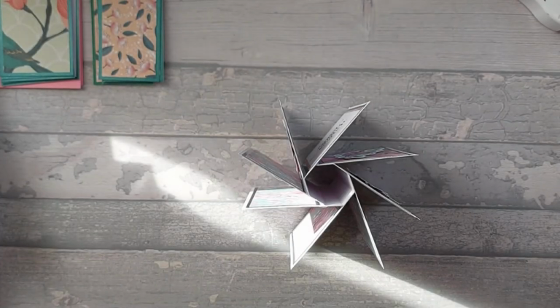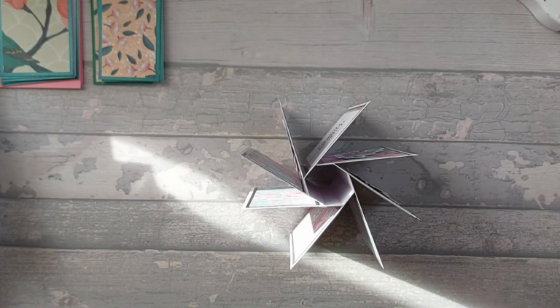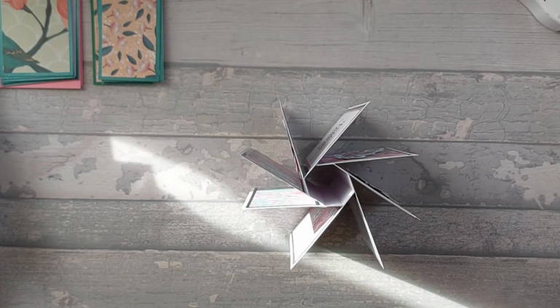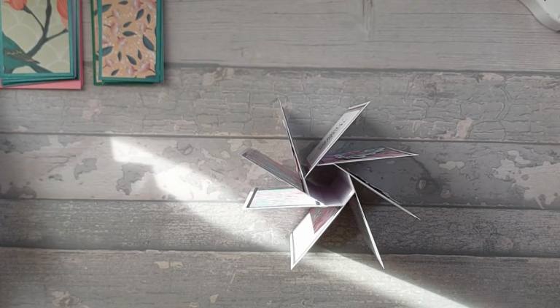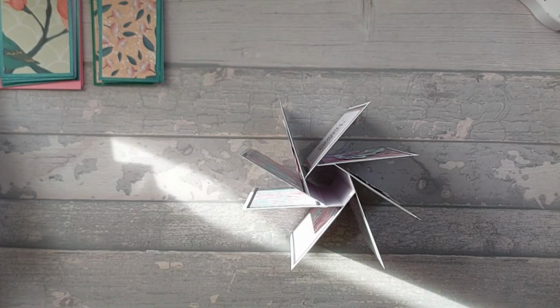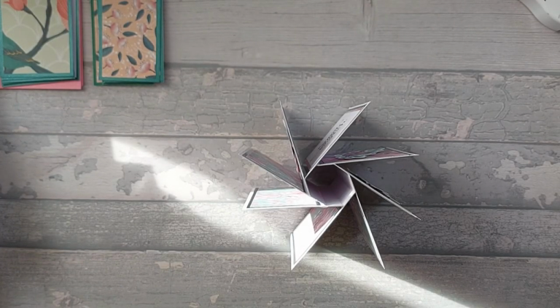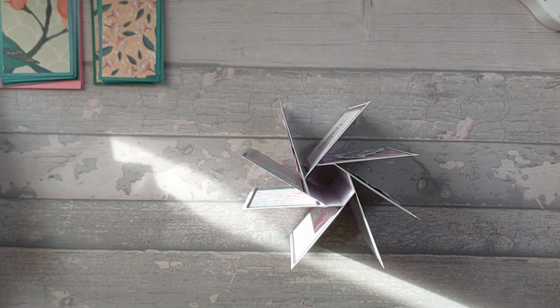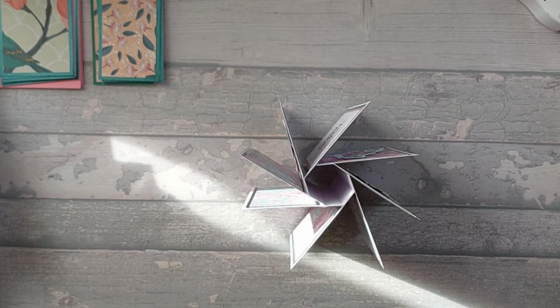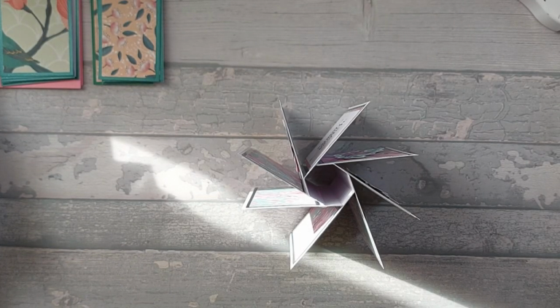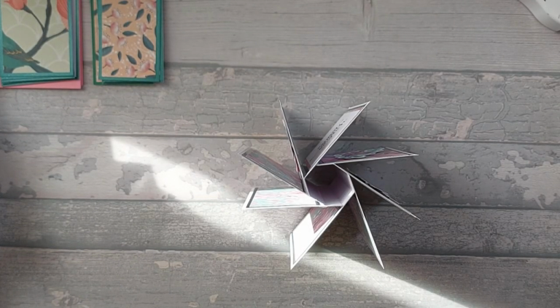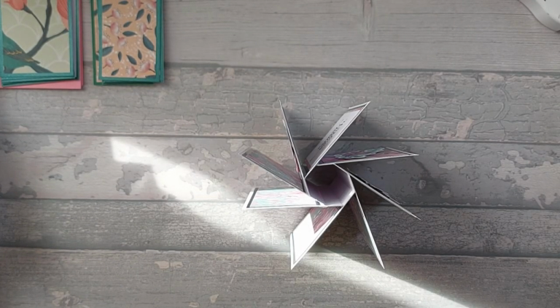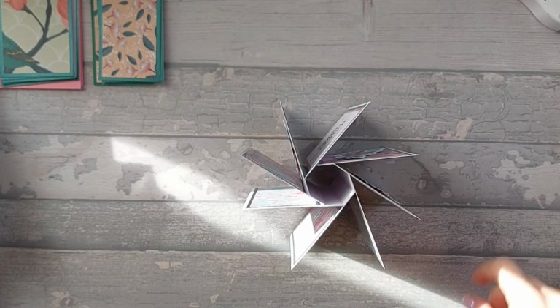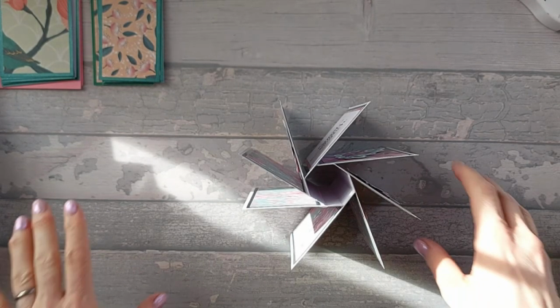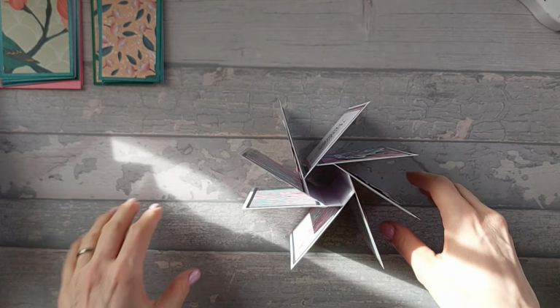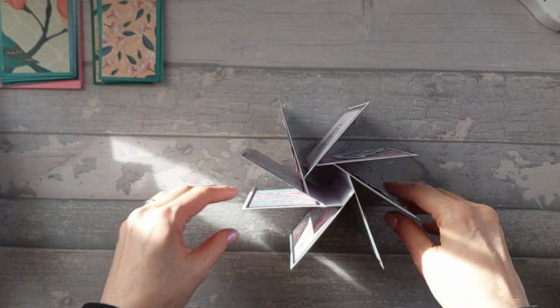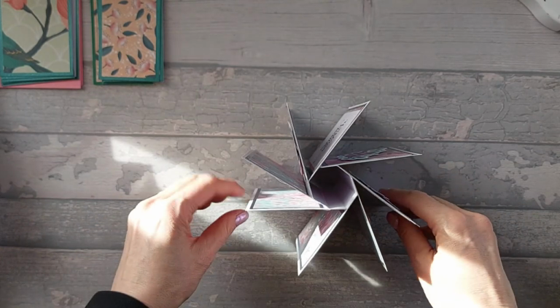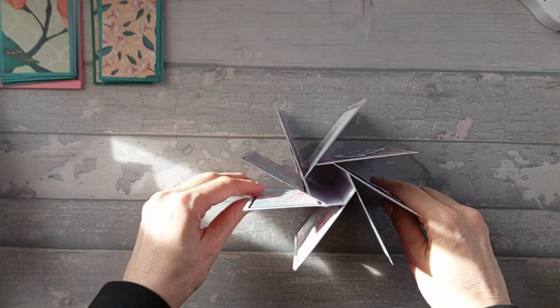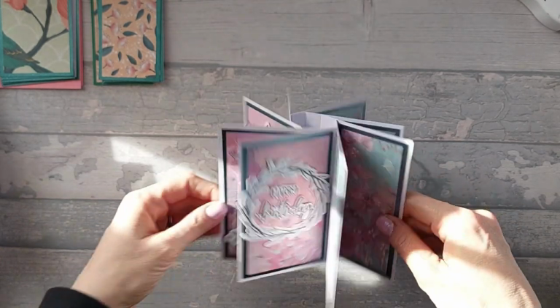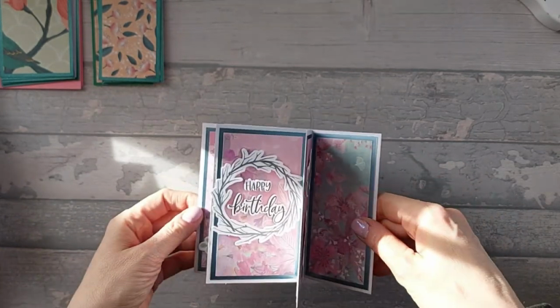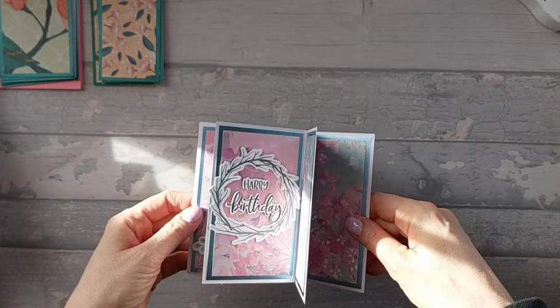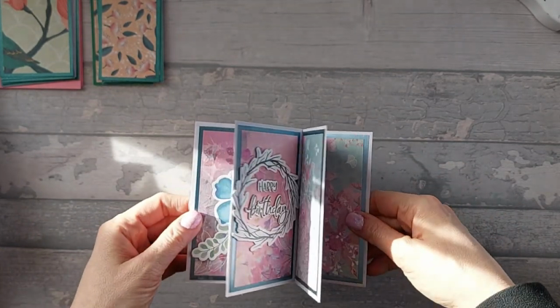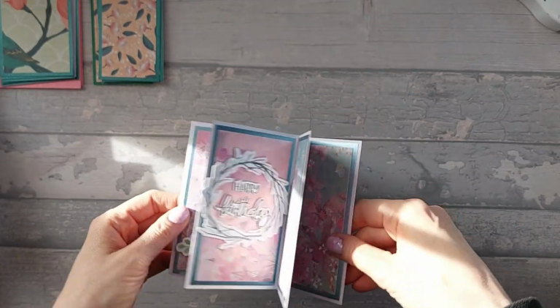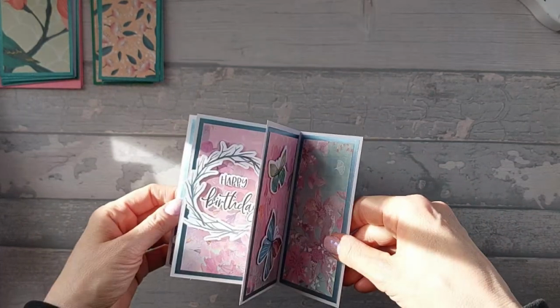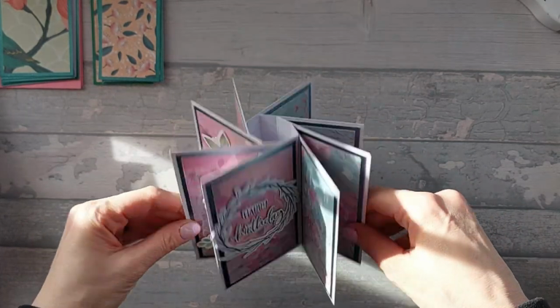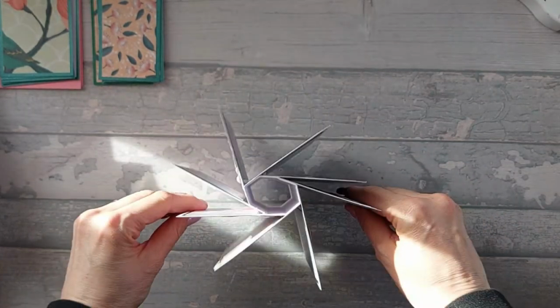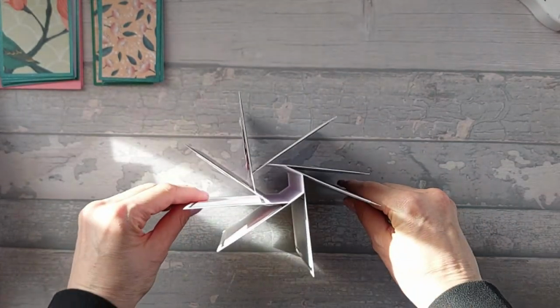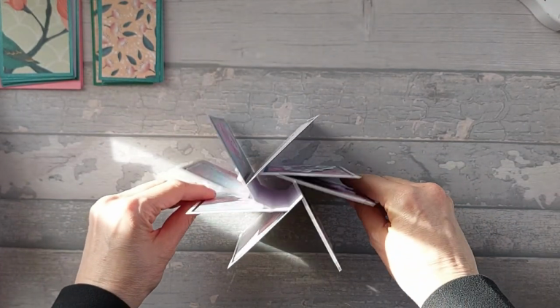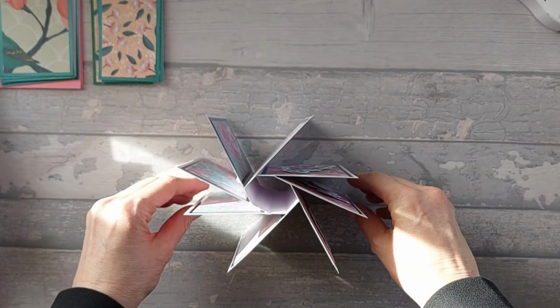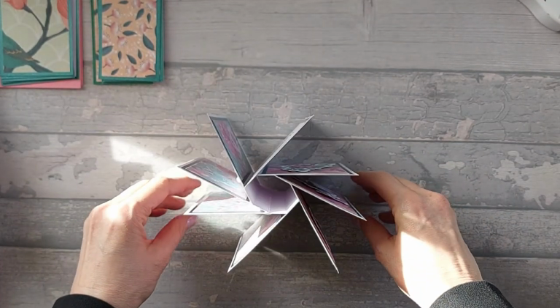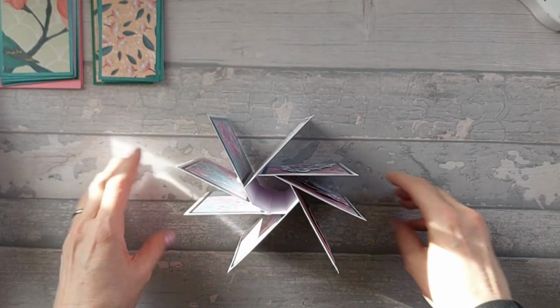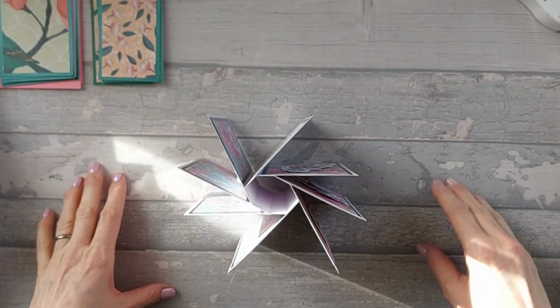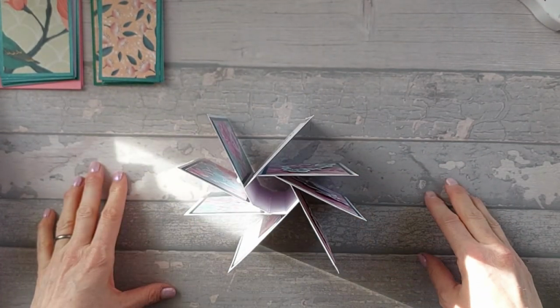Hi everyone, so I hope you don't mind the sunshine, I'm leaving the sunshine in. So I'm going to show you today this card, which is an octagonal pinwheel card.